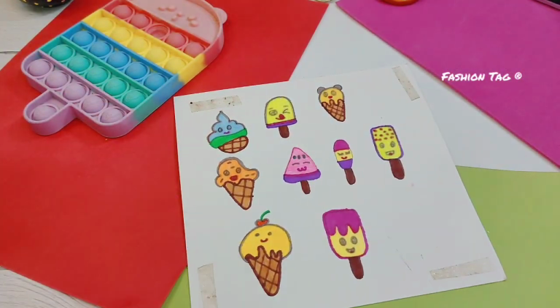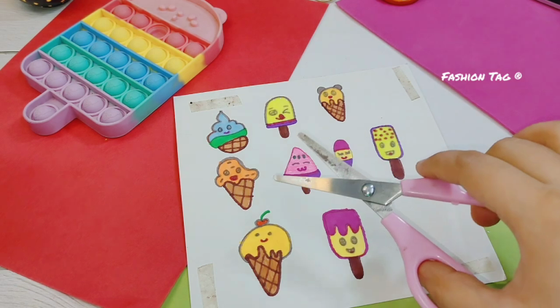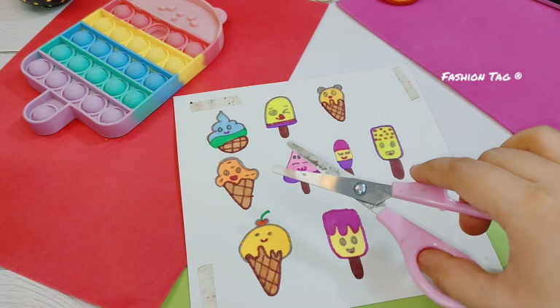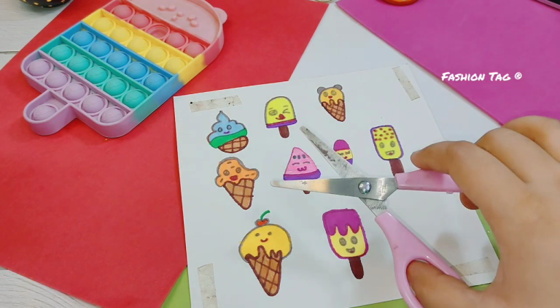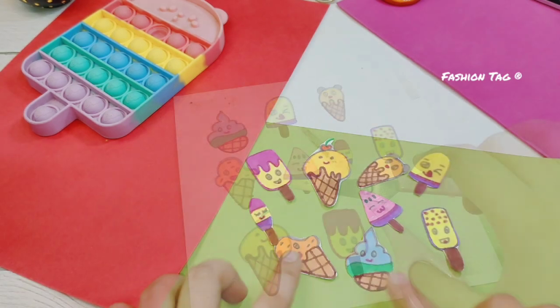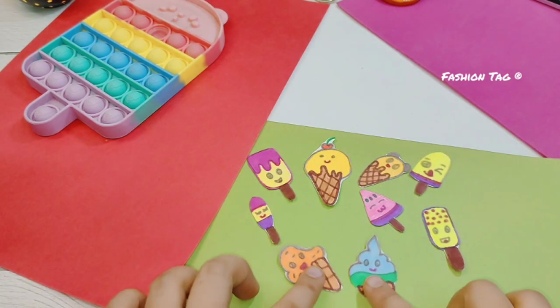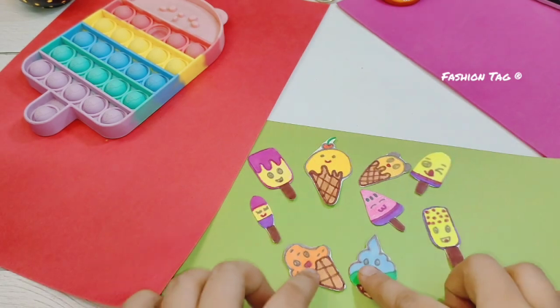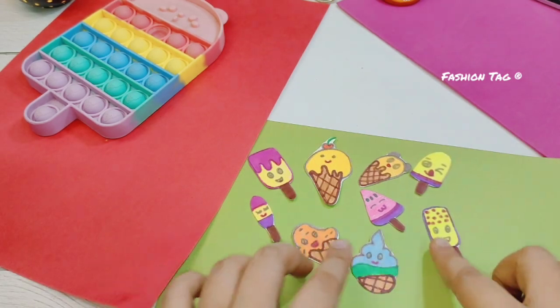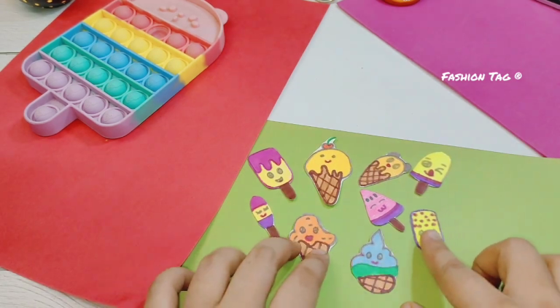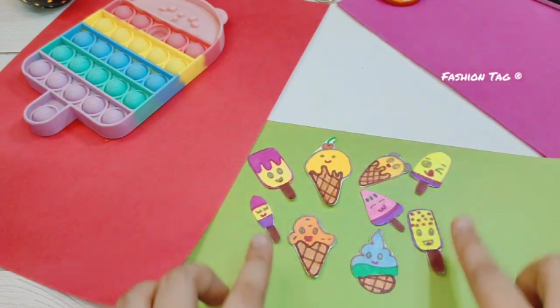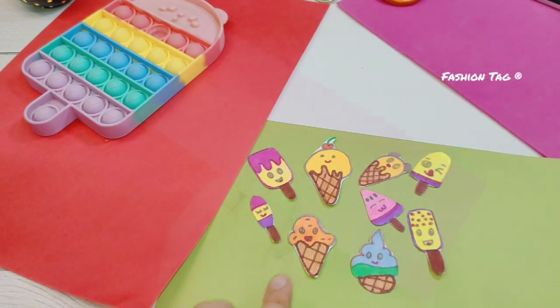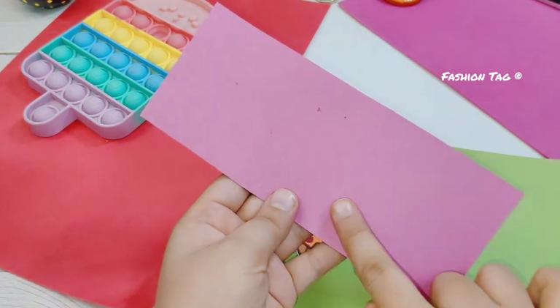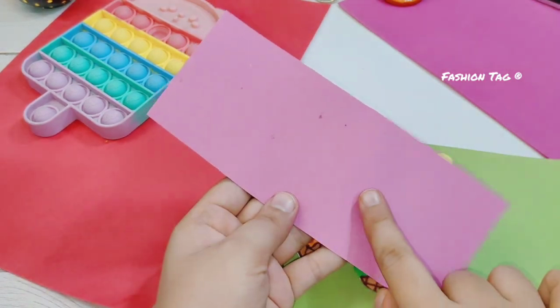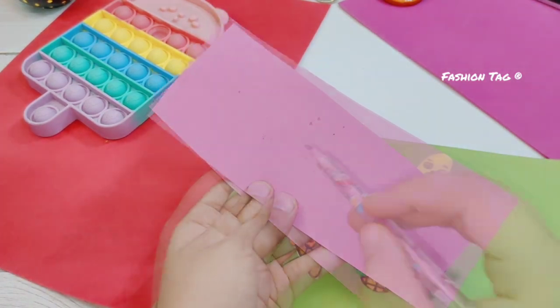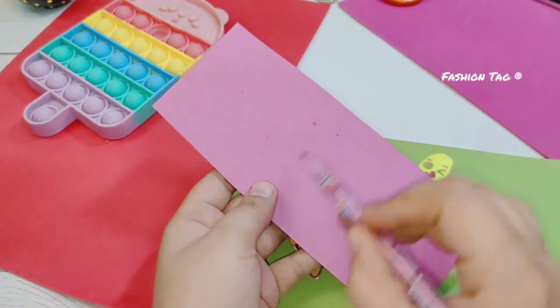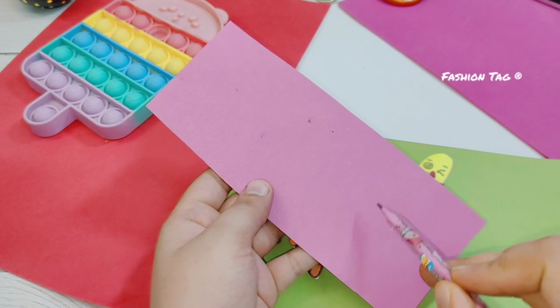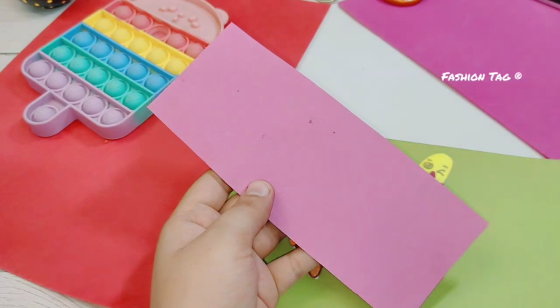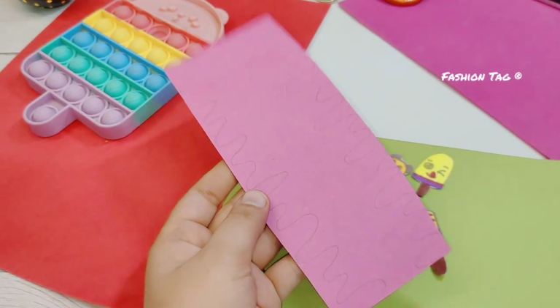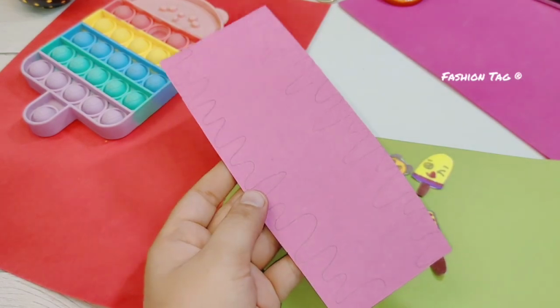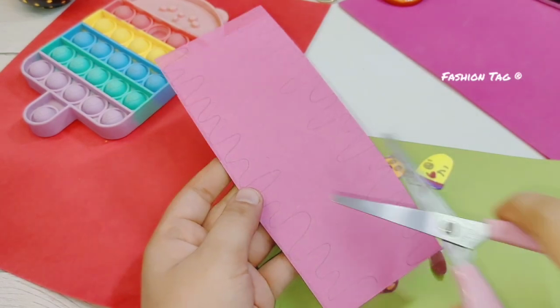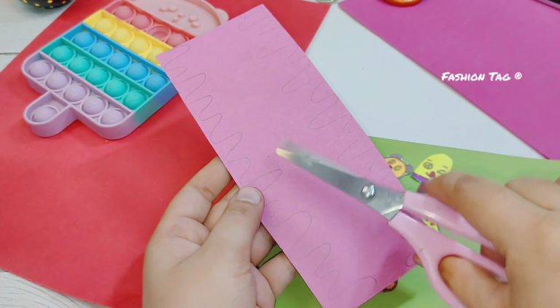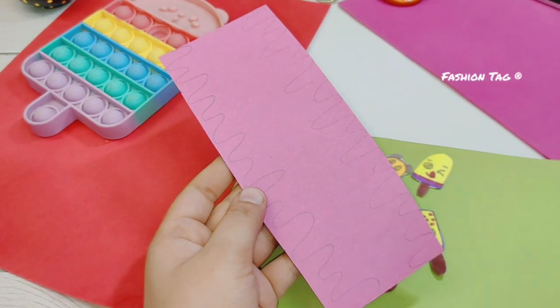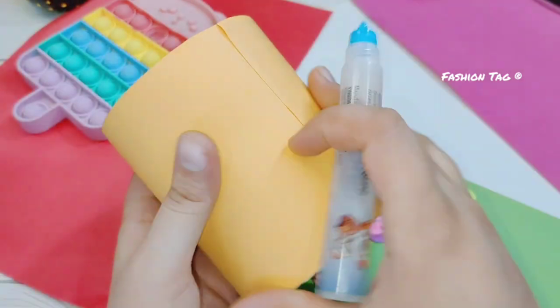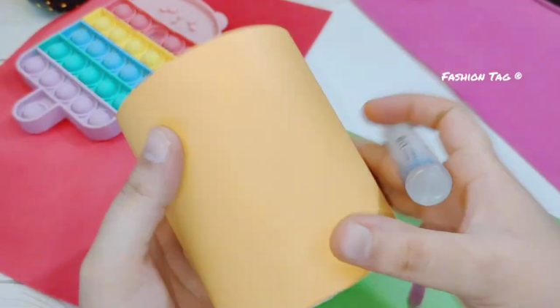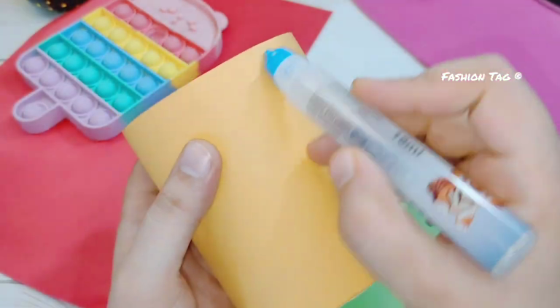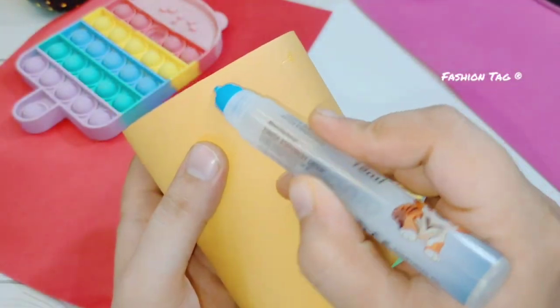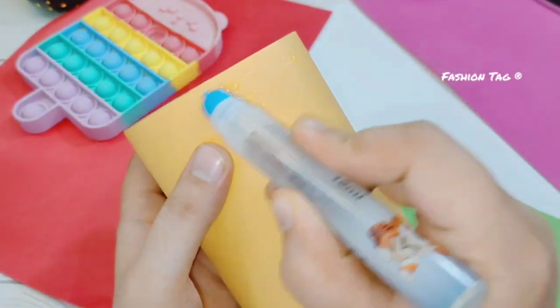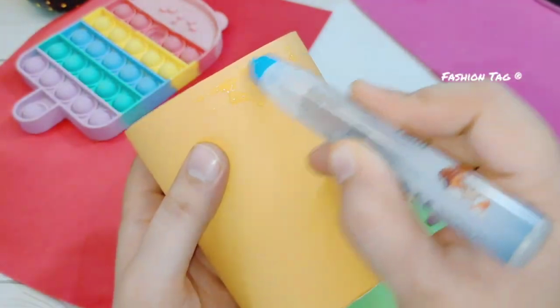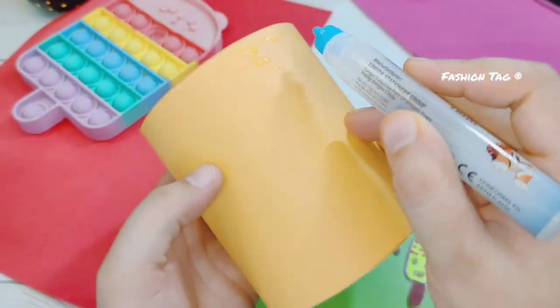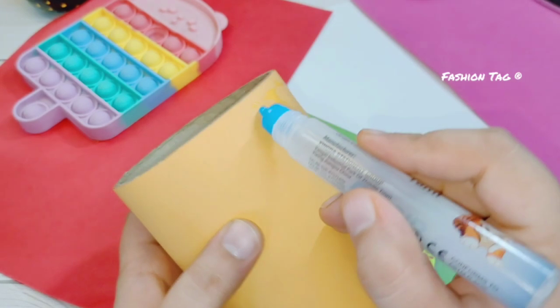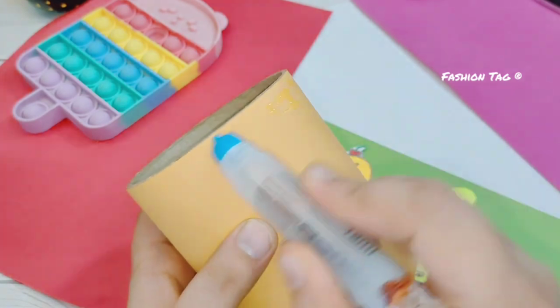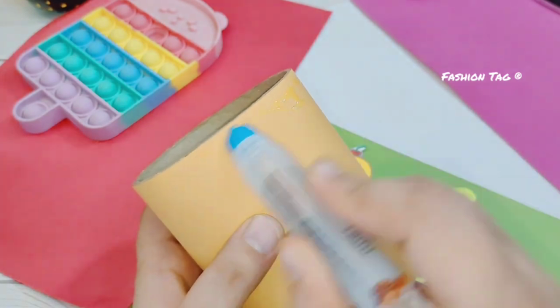I cut the stickers — they look very cute! Then I will make some topping type decorations and stick them on. So guys, I hope you are enjoying the Desert Crafting Challenge.